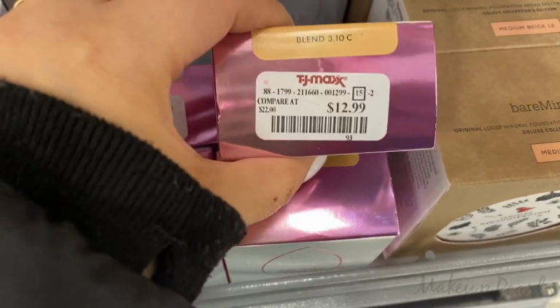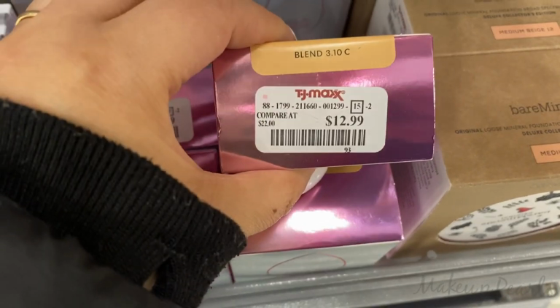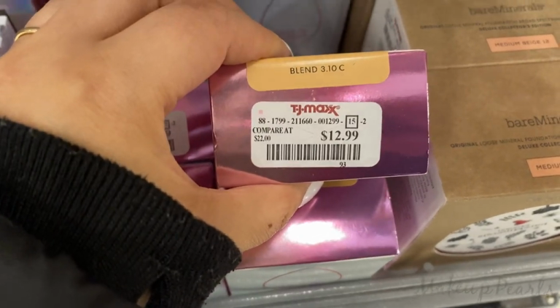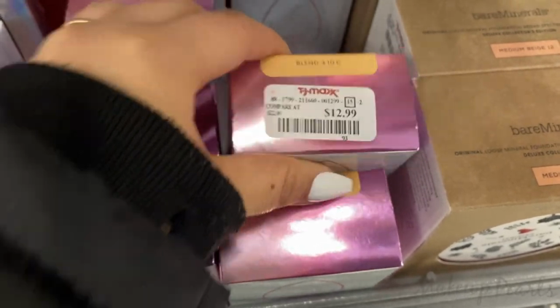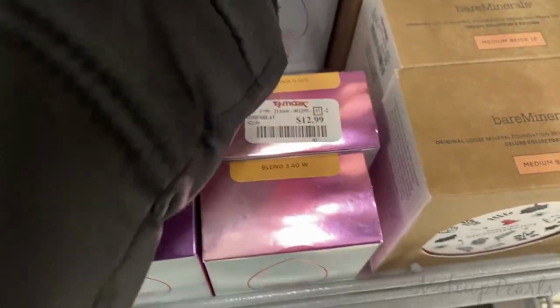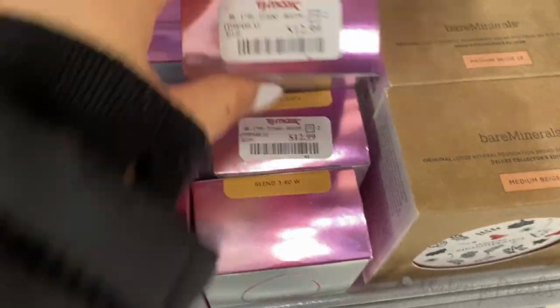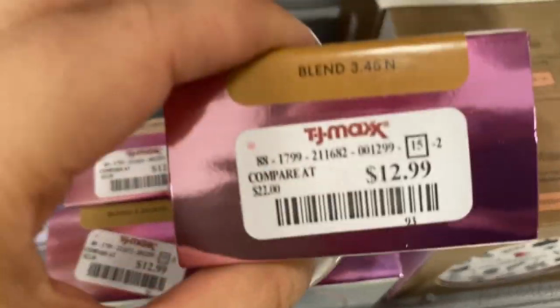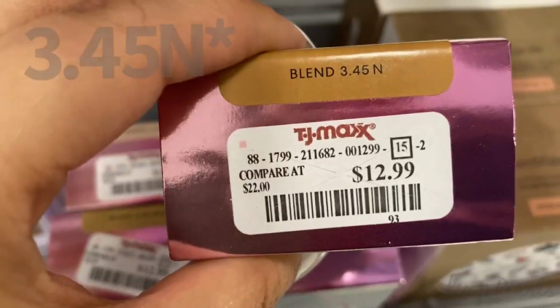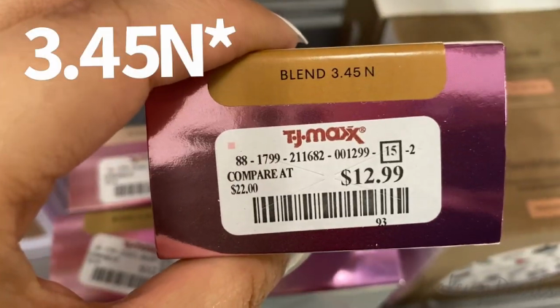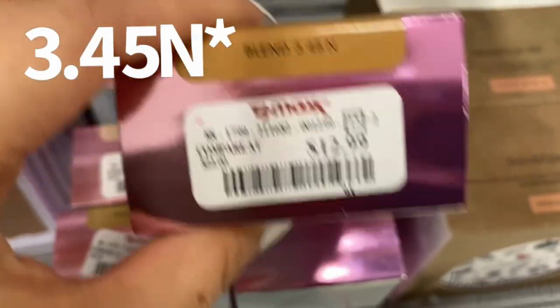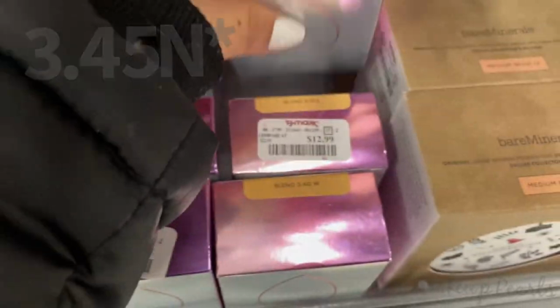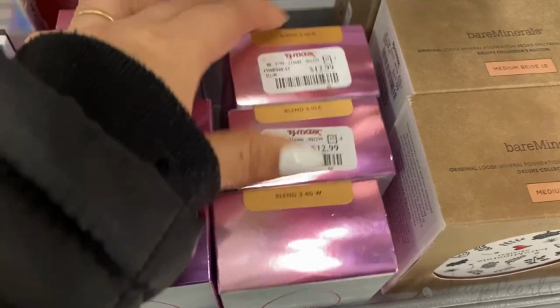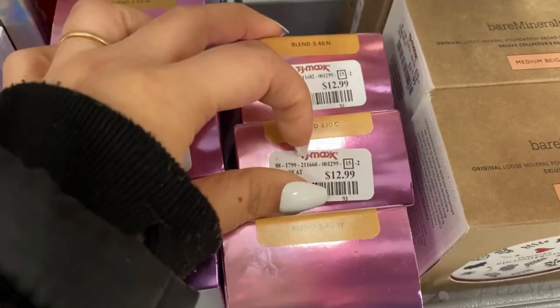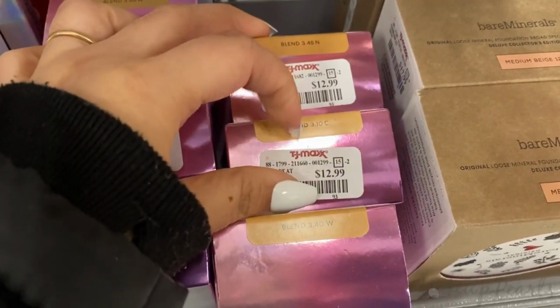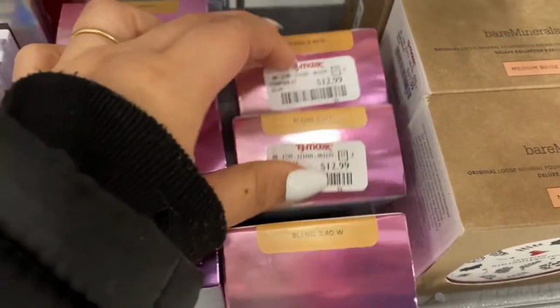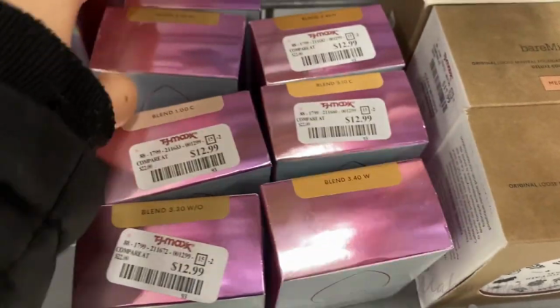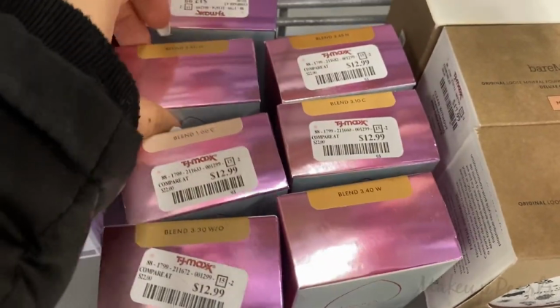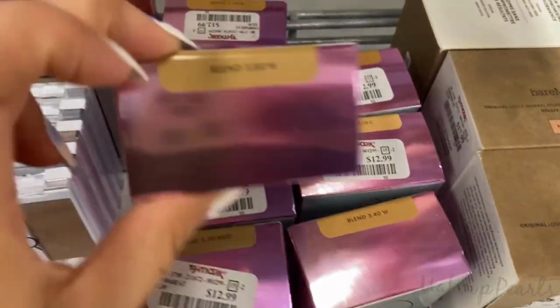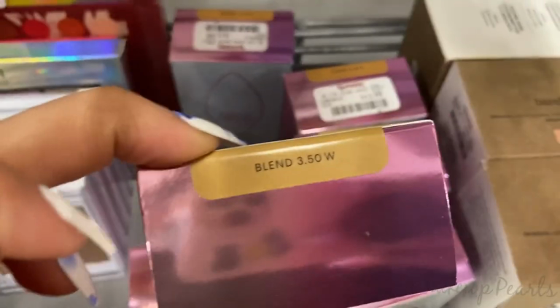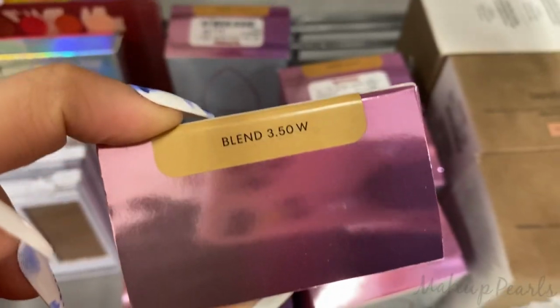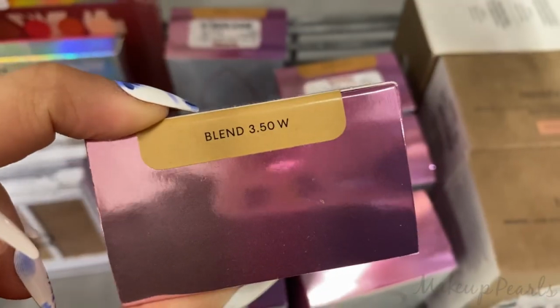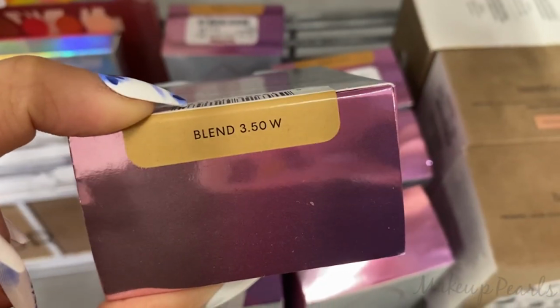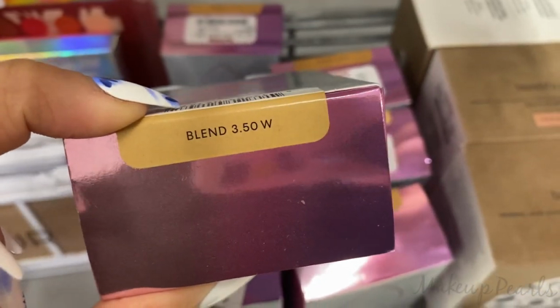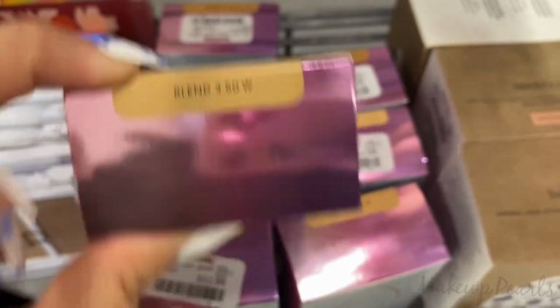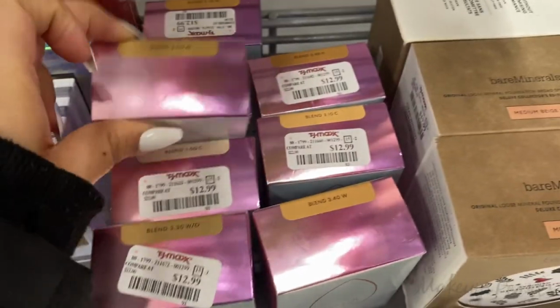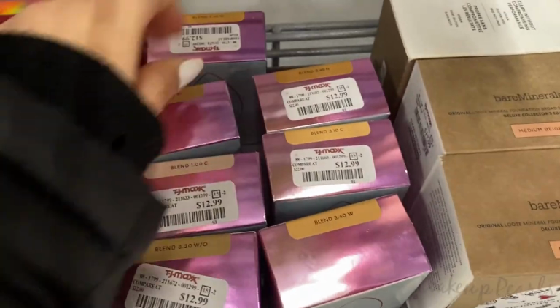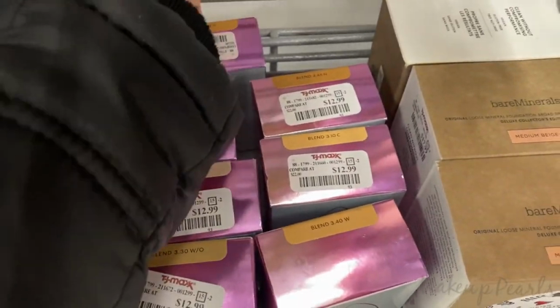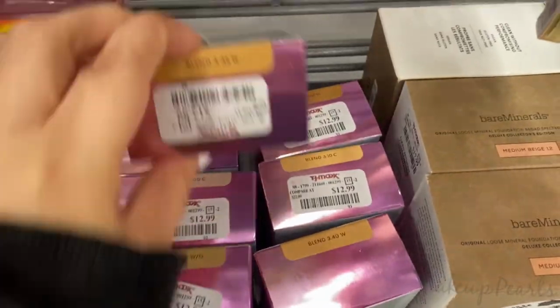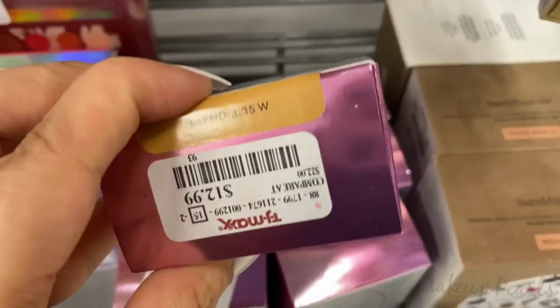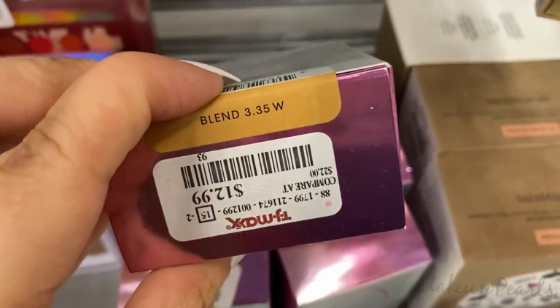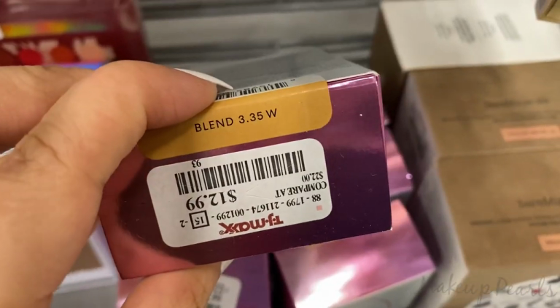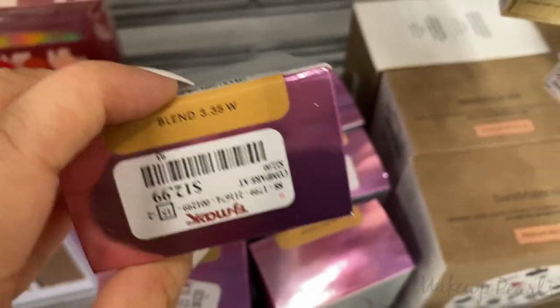We have 3.10, 3.49 neutral. Last one was cool tone. And then 3.5W. And the last one is 3.35W.